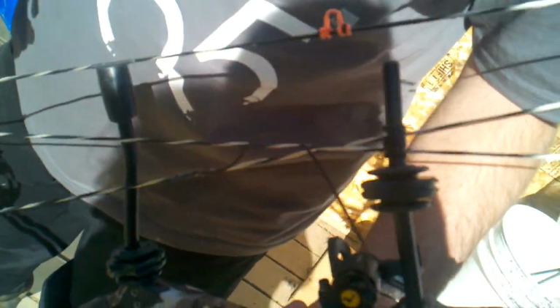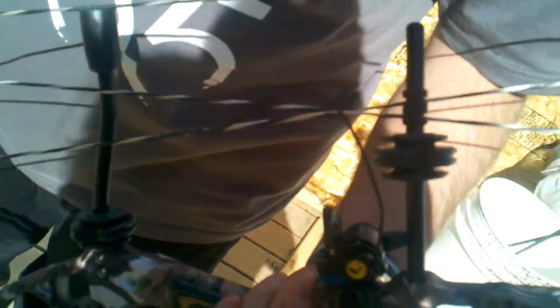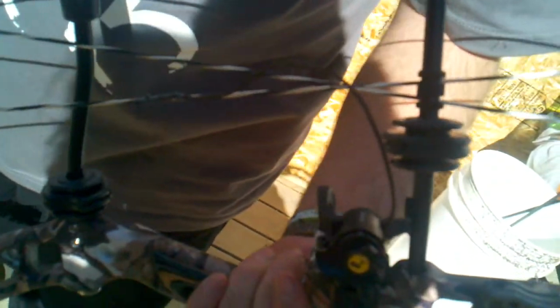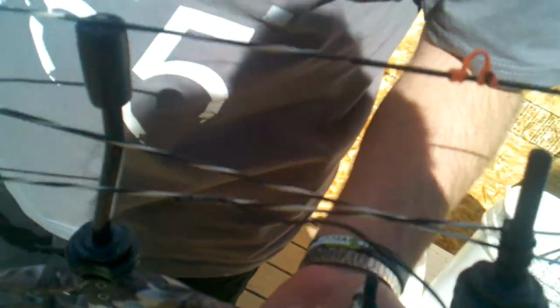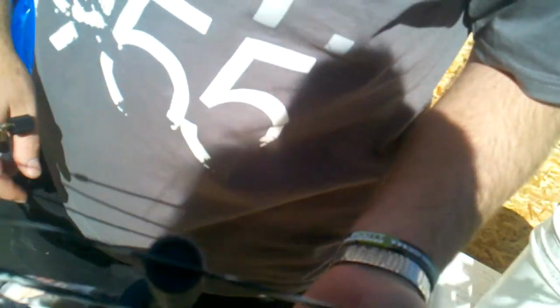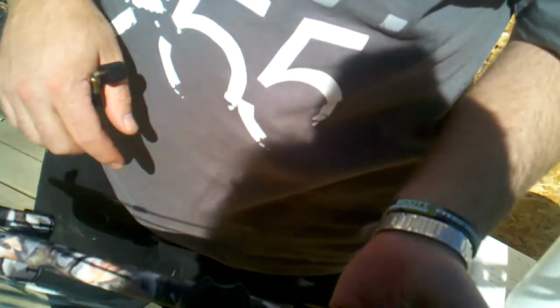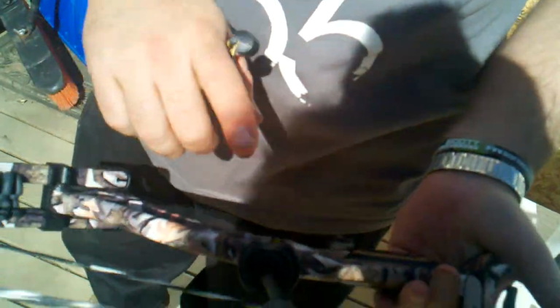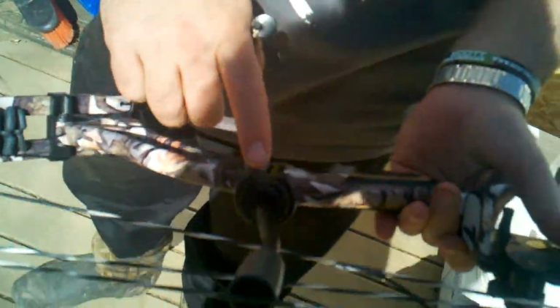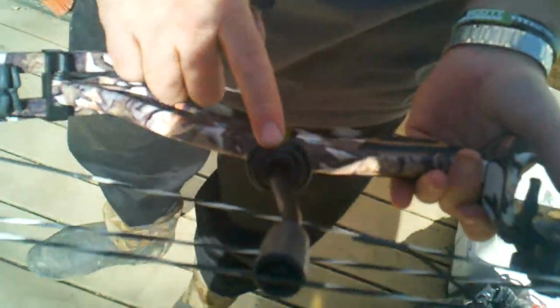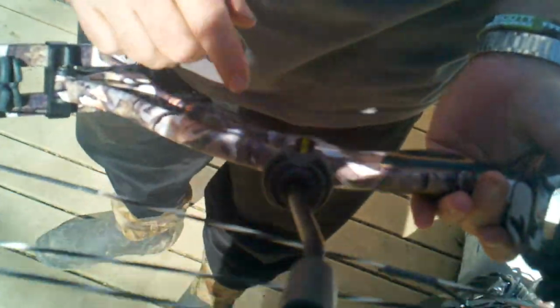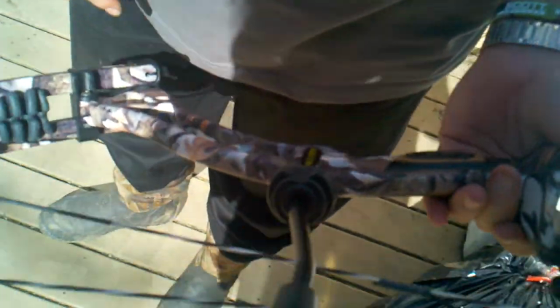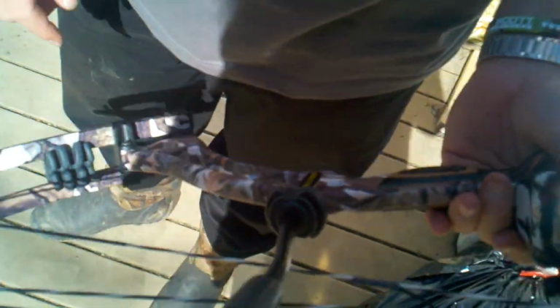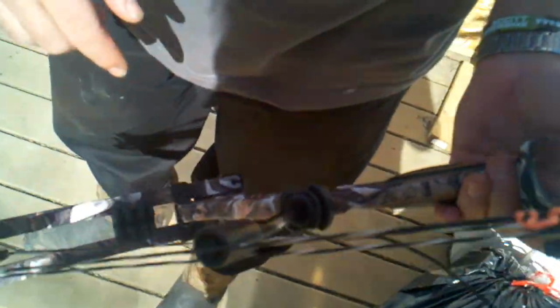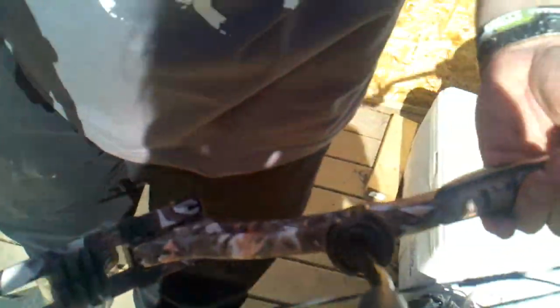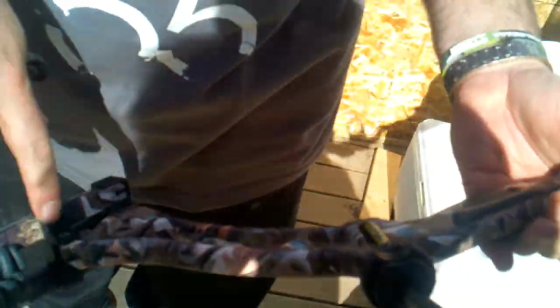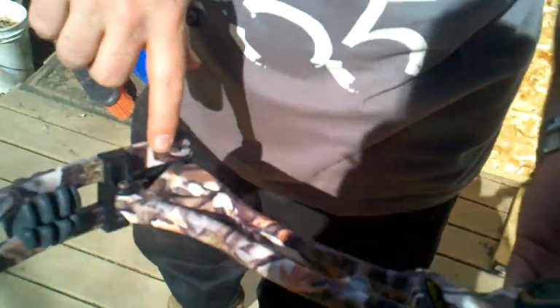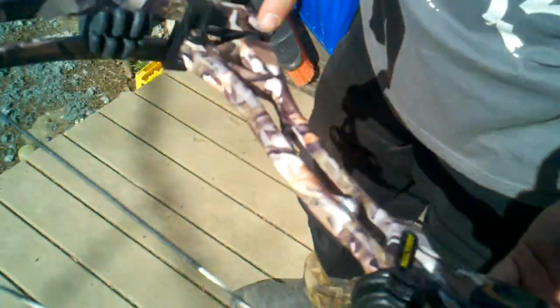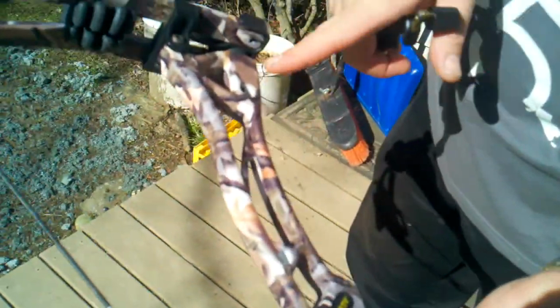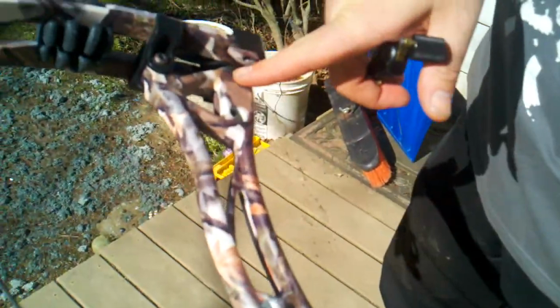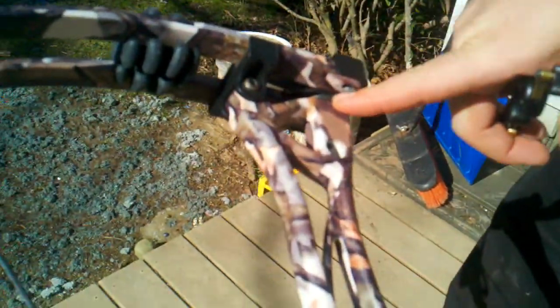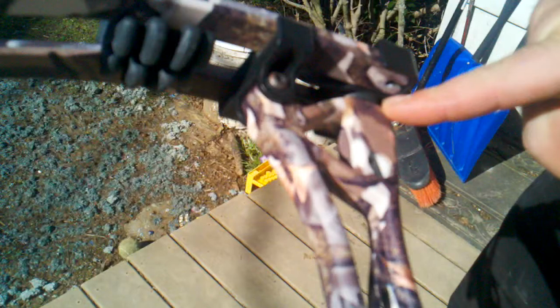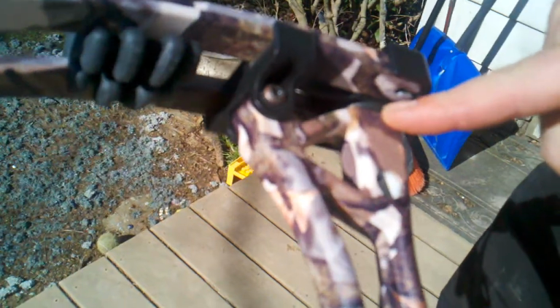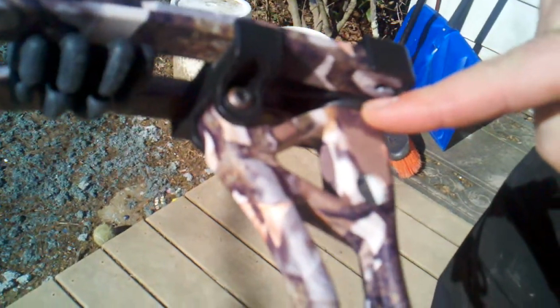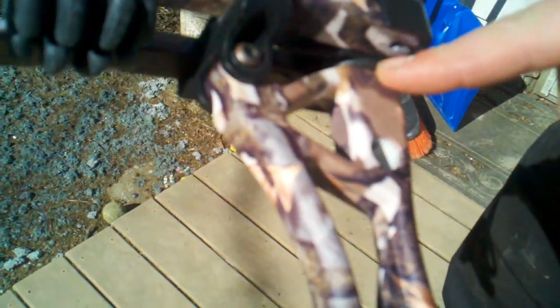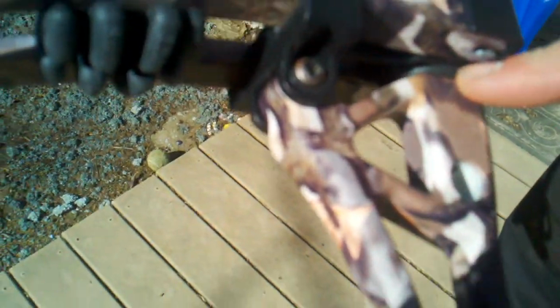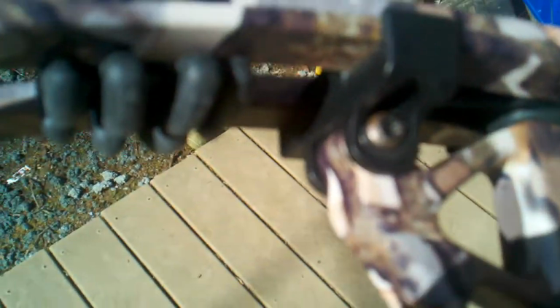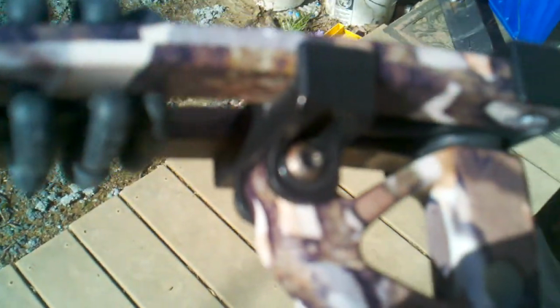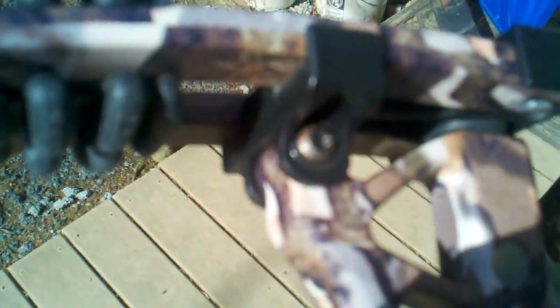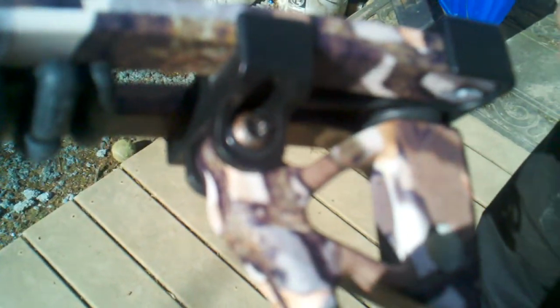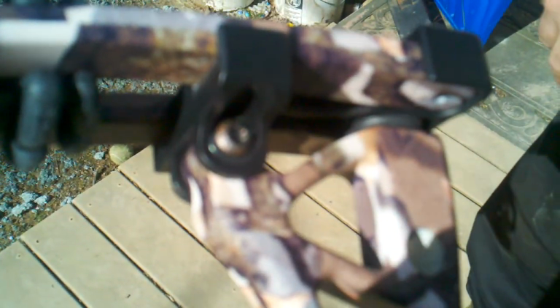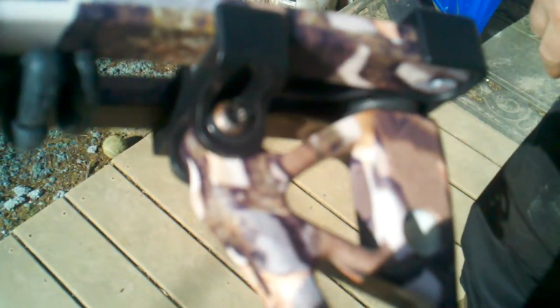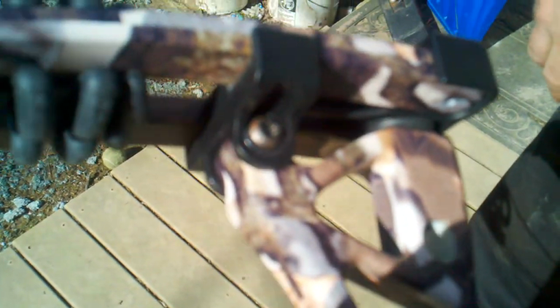There's a silencer on the slide and a silencer on the string stop. There's also a rubber gasket down in here between the limb cup and the actual limb, which I thought was a pretty good idea.